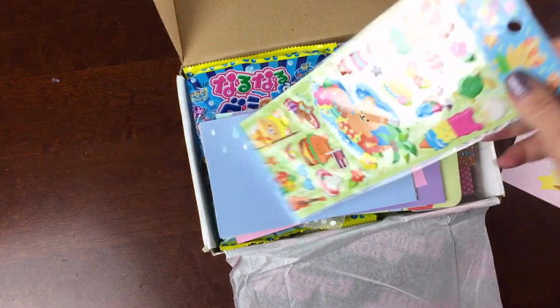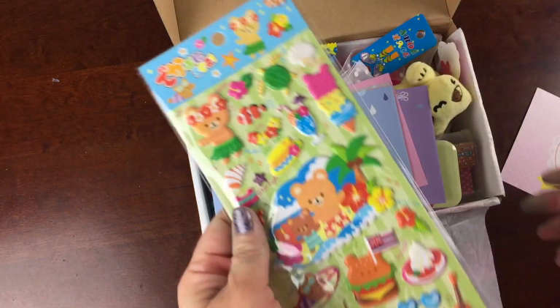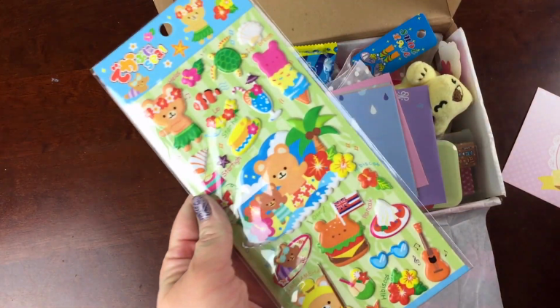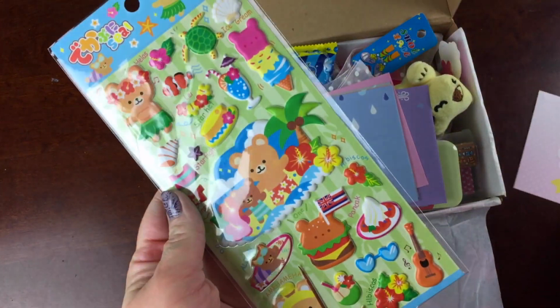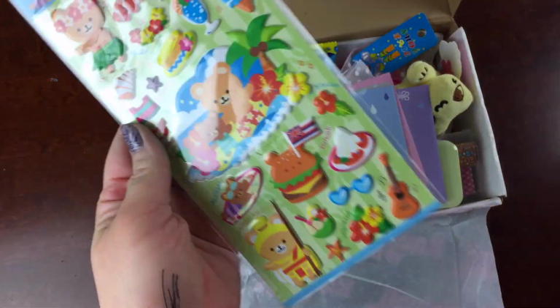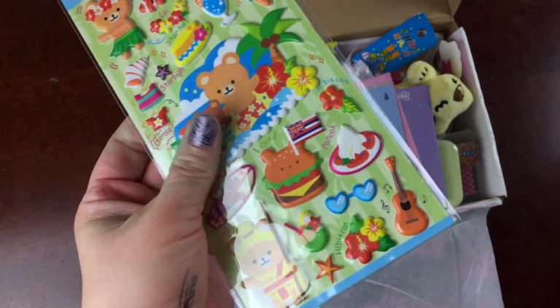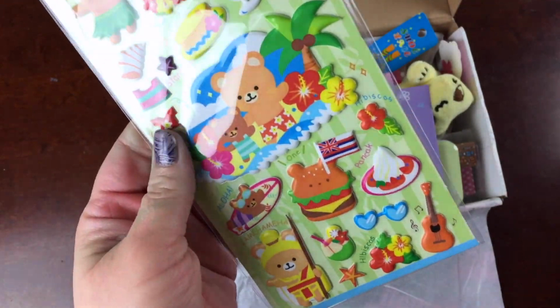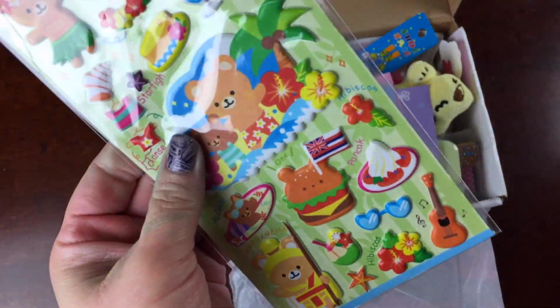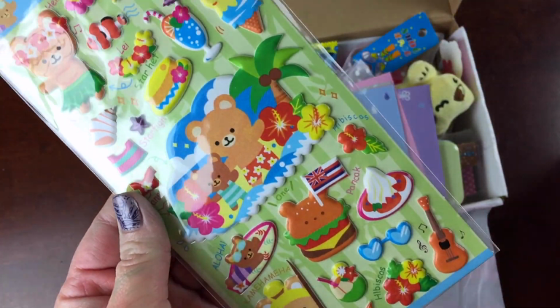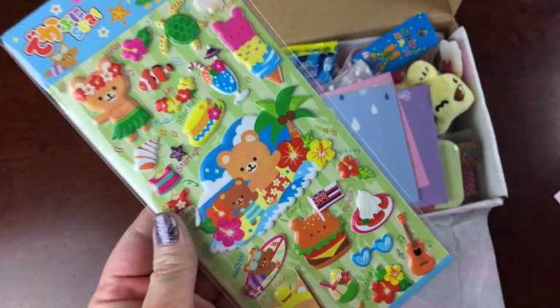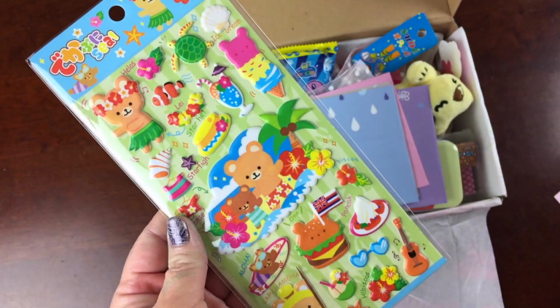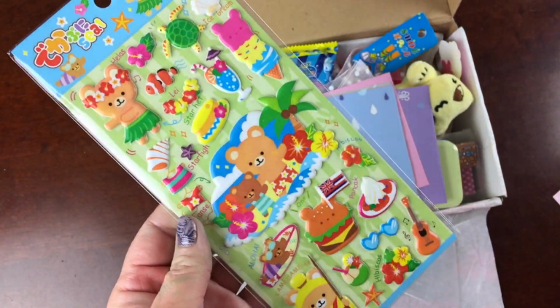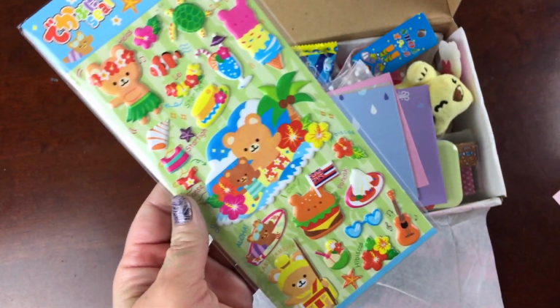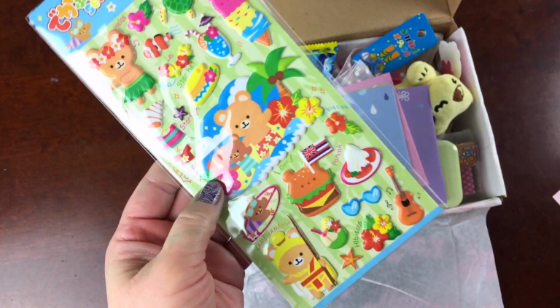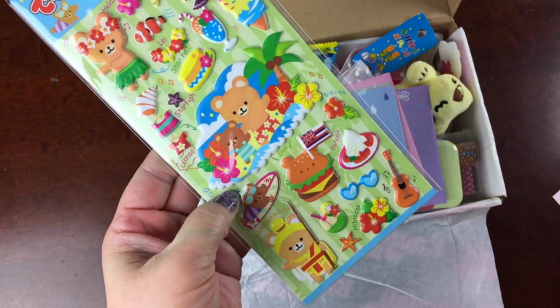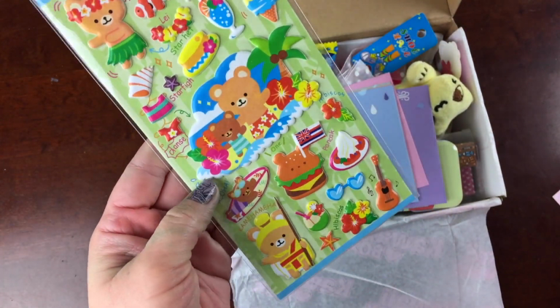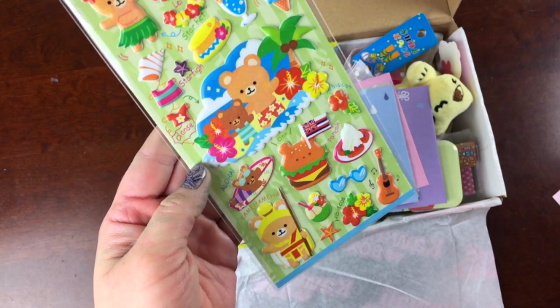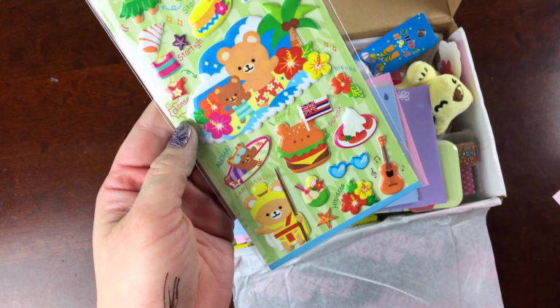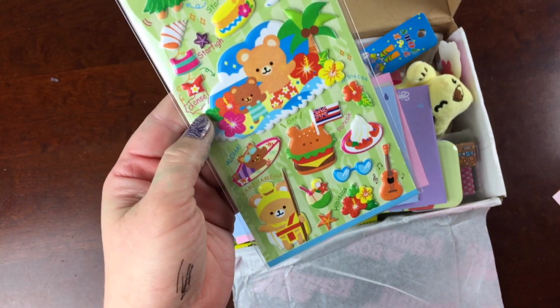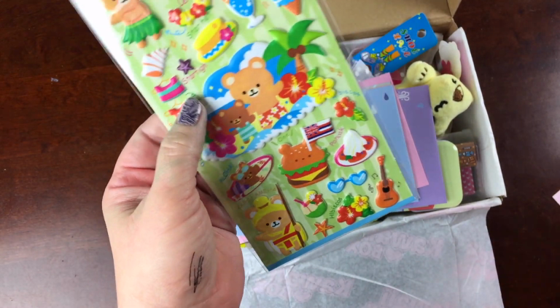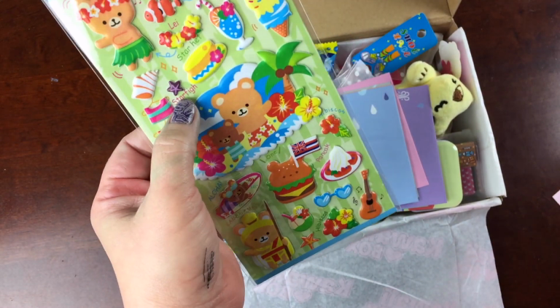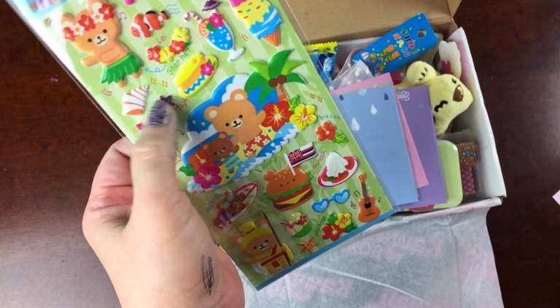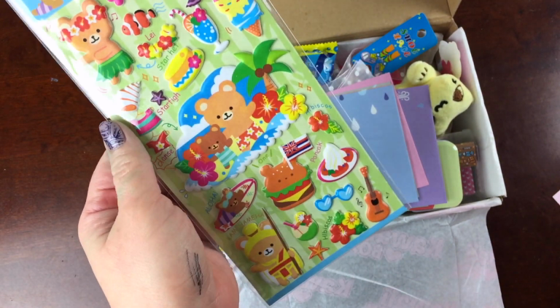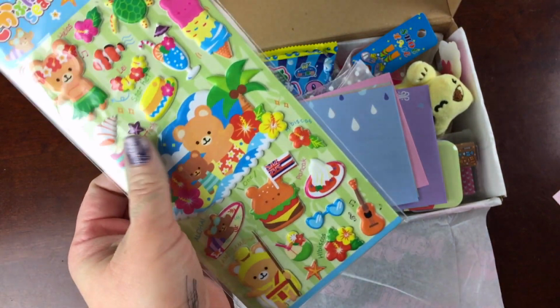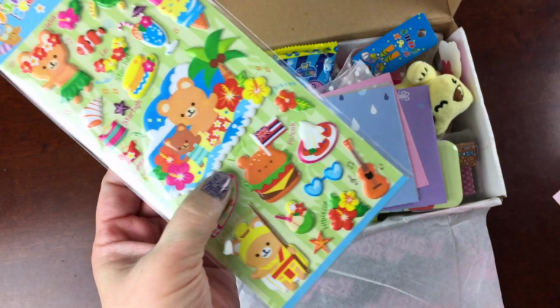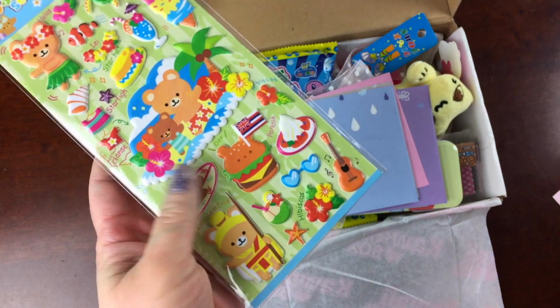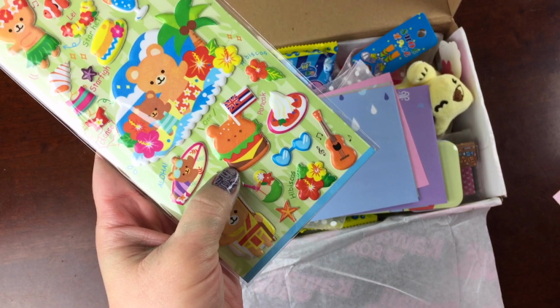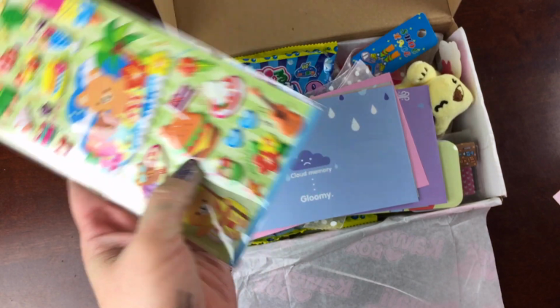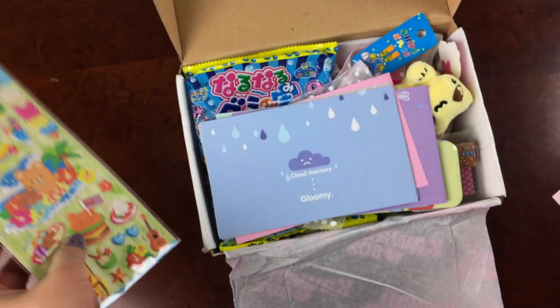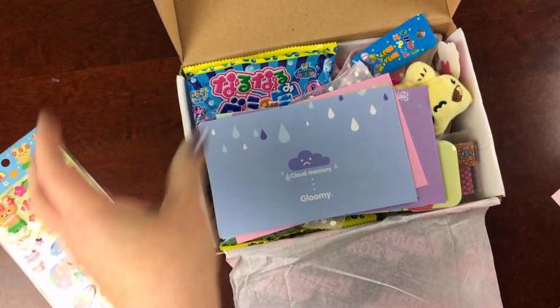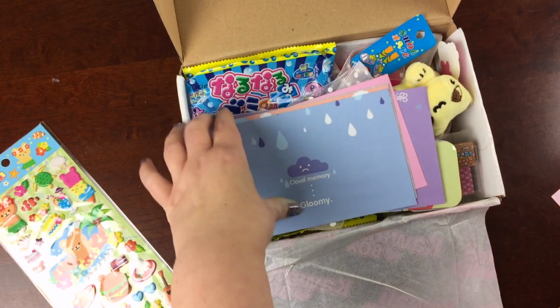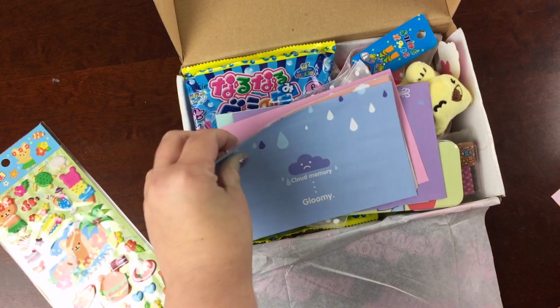We got some stickers — these are Puffy Paradise stickers. You can see there's a nice Hawaiian theme, and we got some starfish and a bear hamburger. So that's super cute and super kawaii.